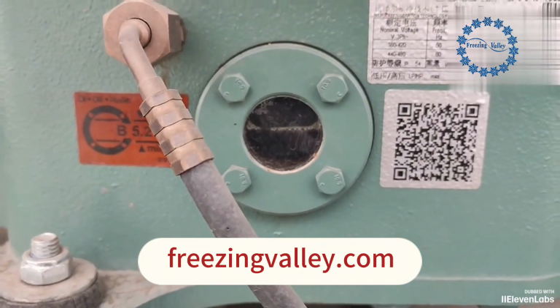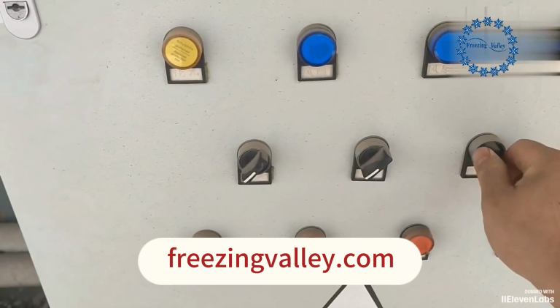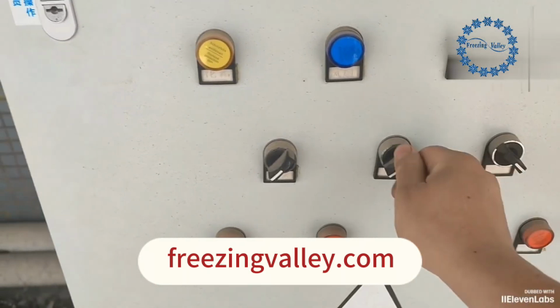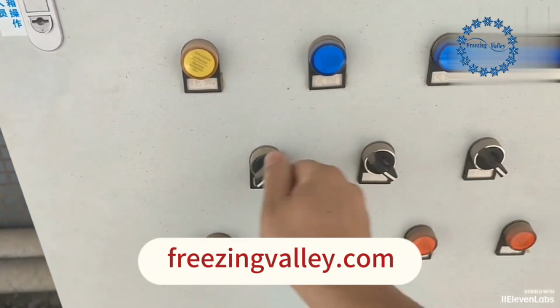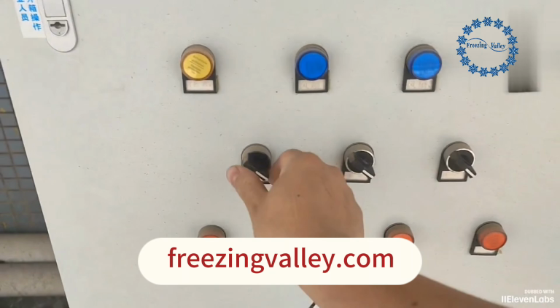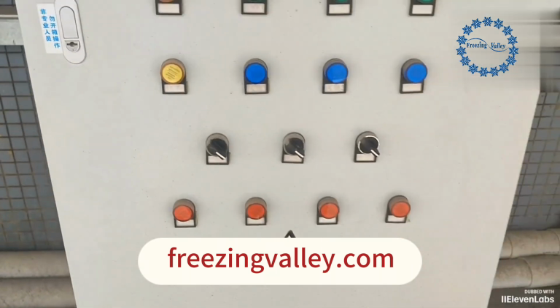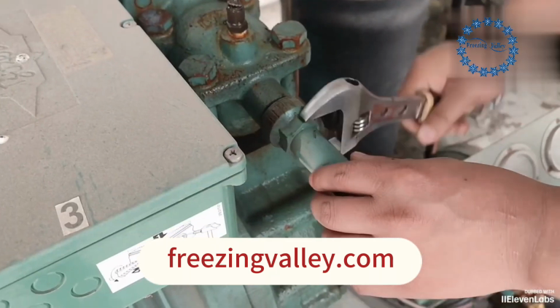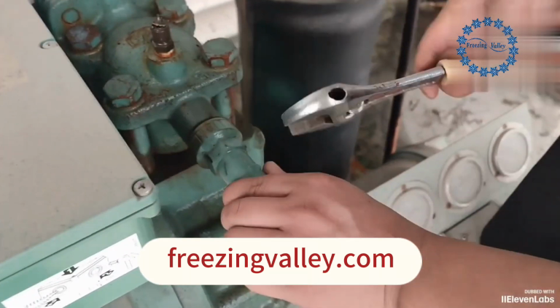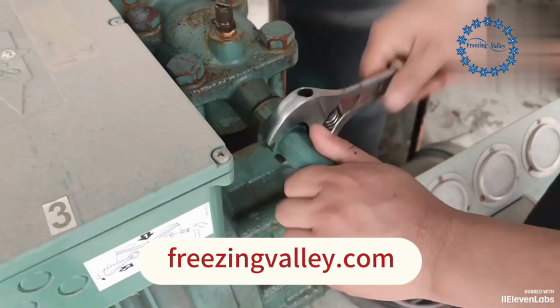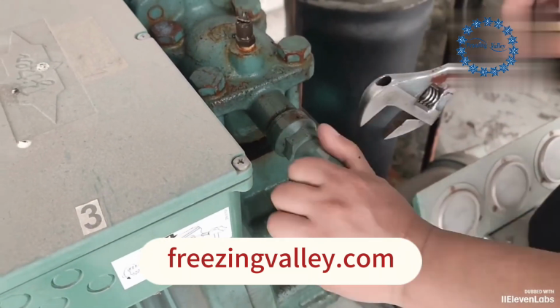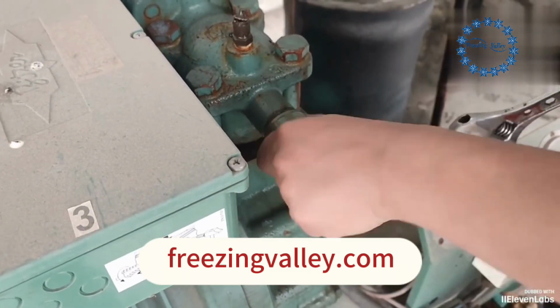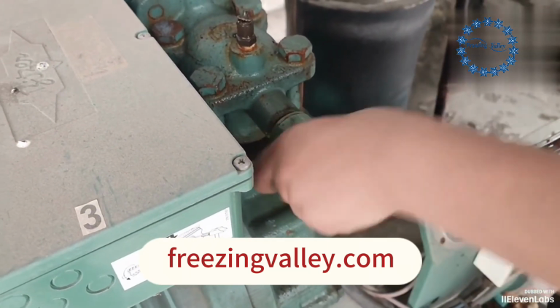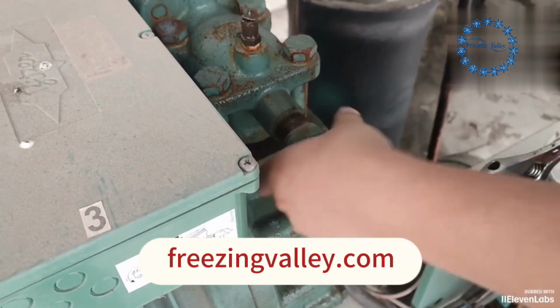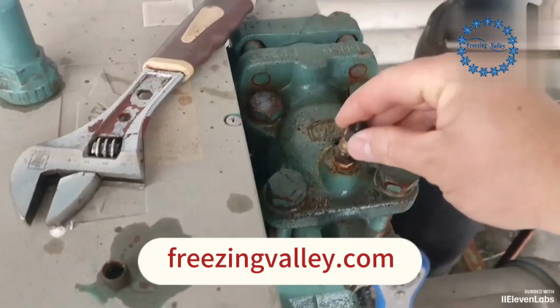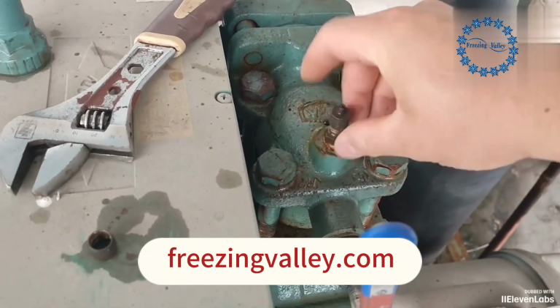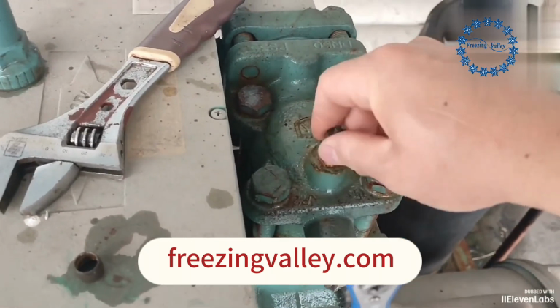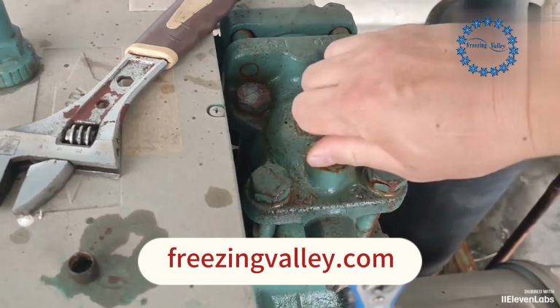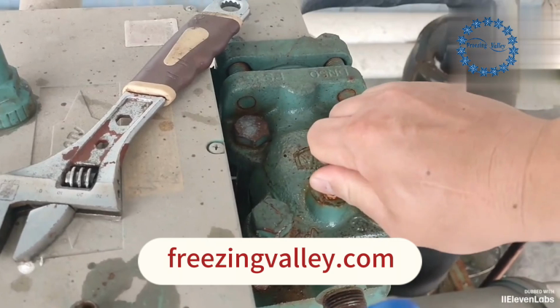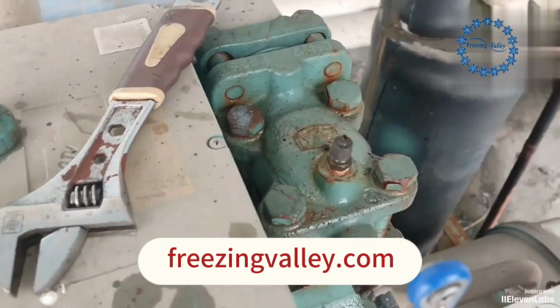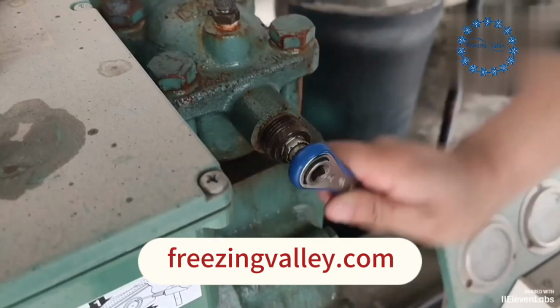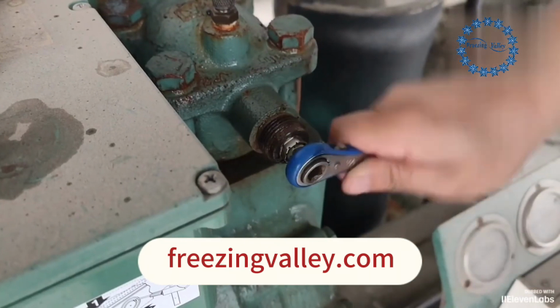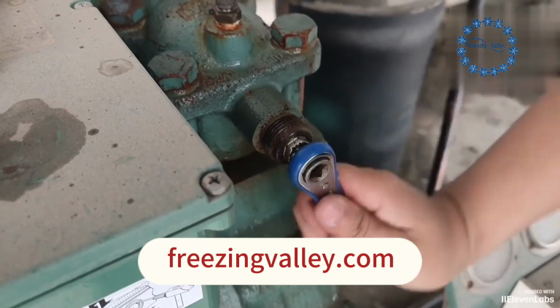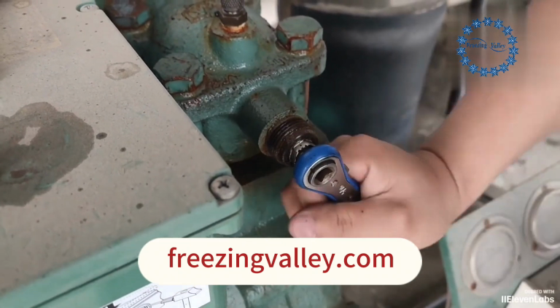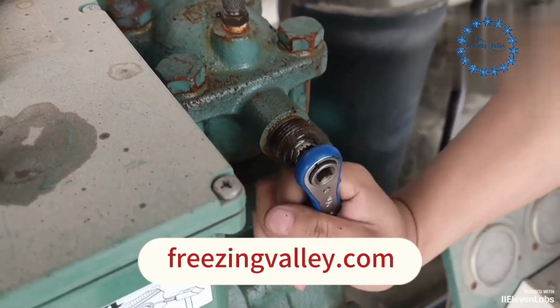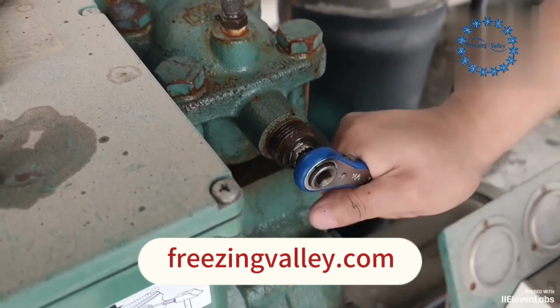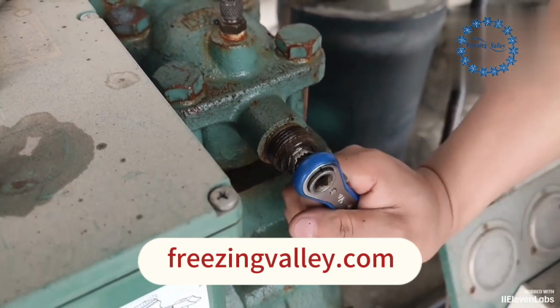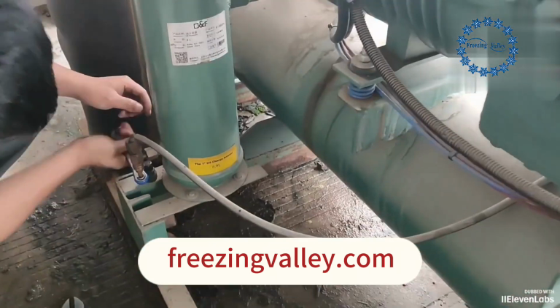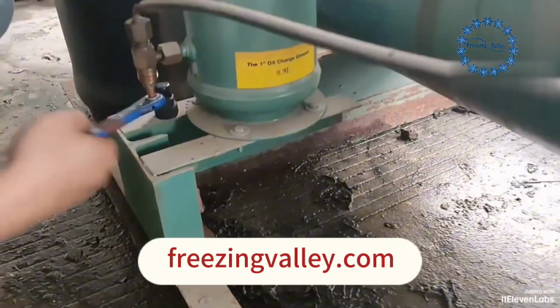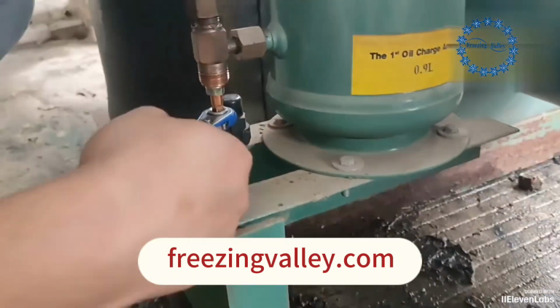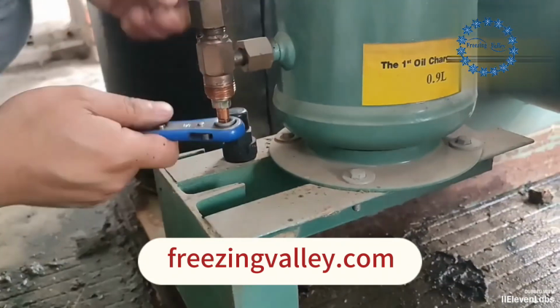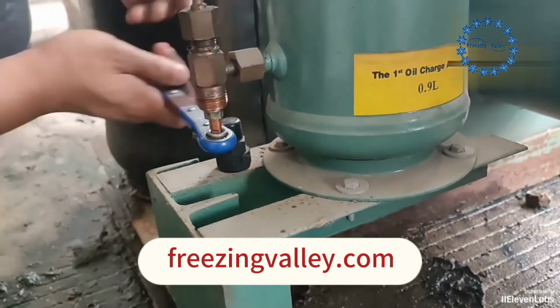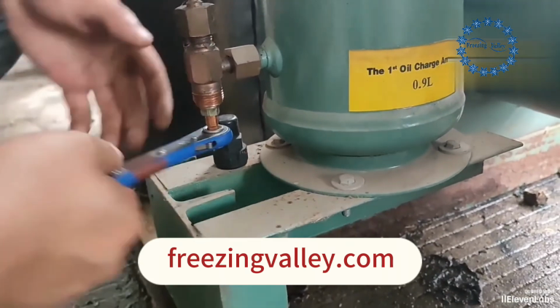Turn off the switch. First, close the compressor return valve and cap the oil fill port. Then close the oil return pipe valve.